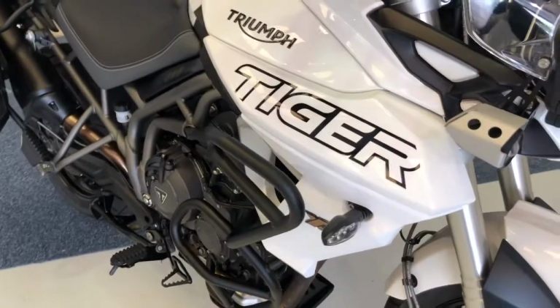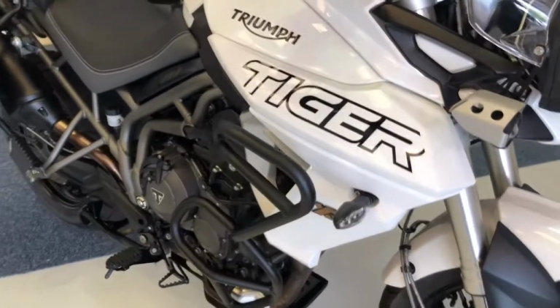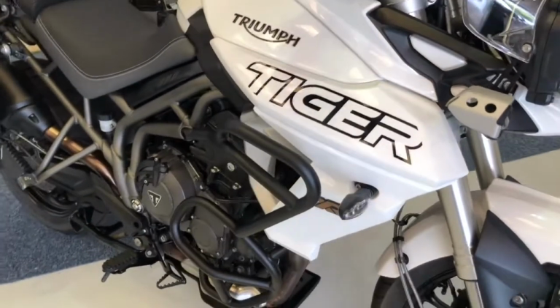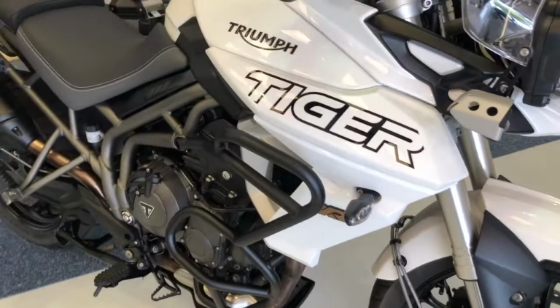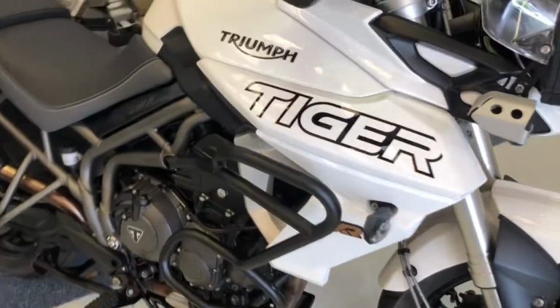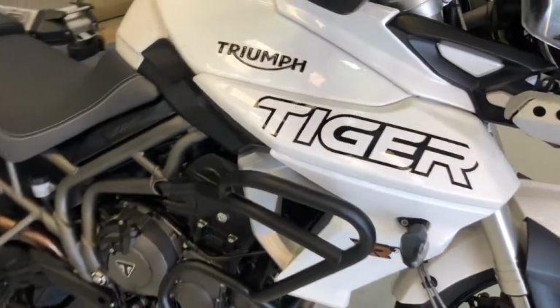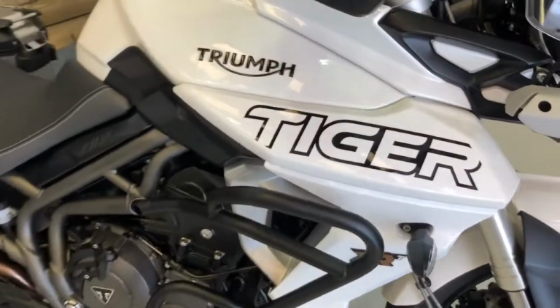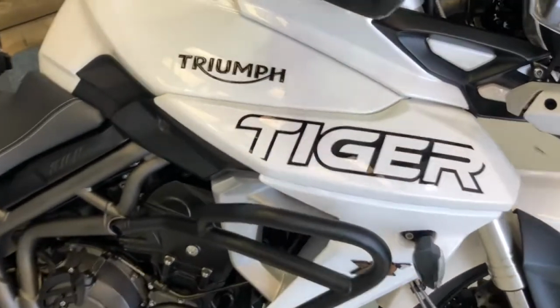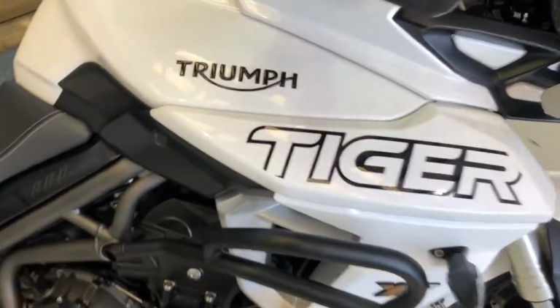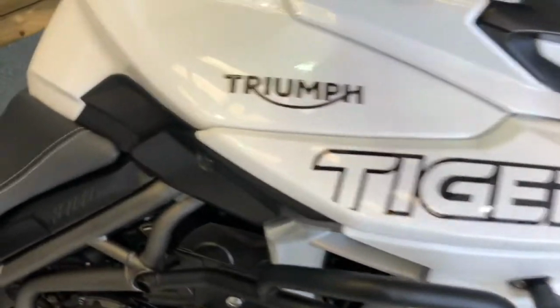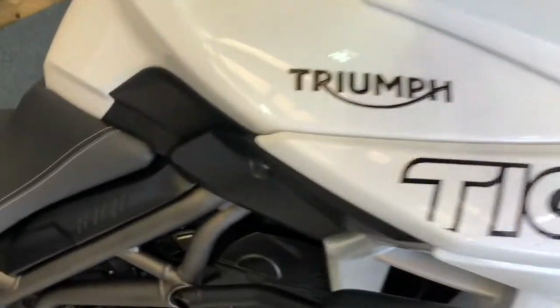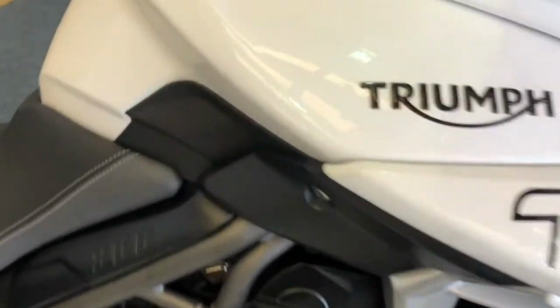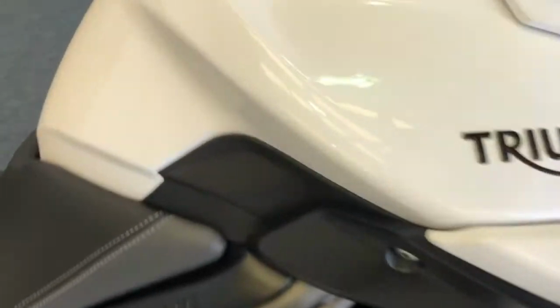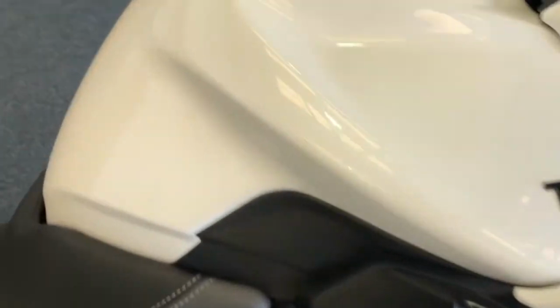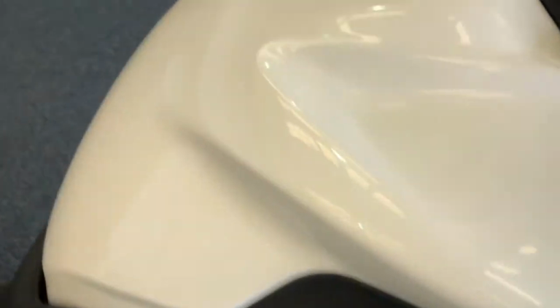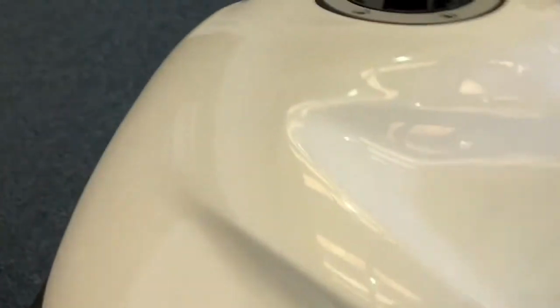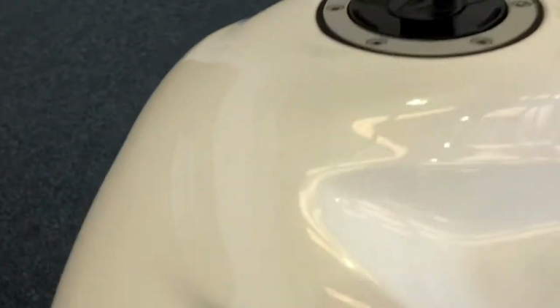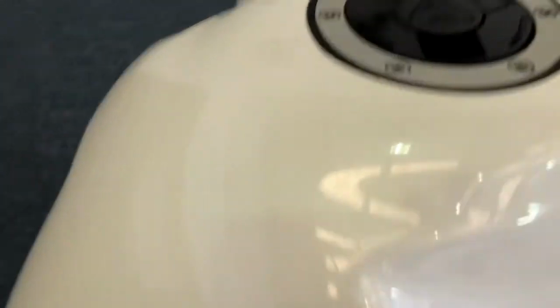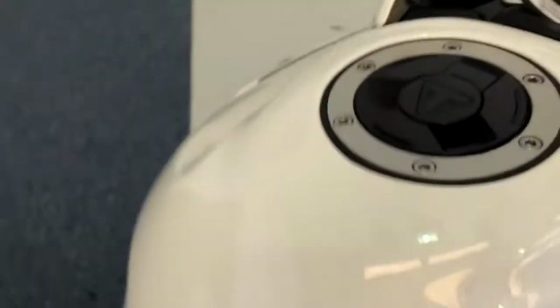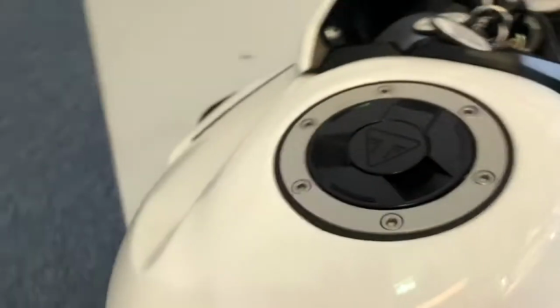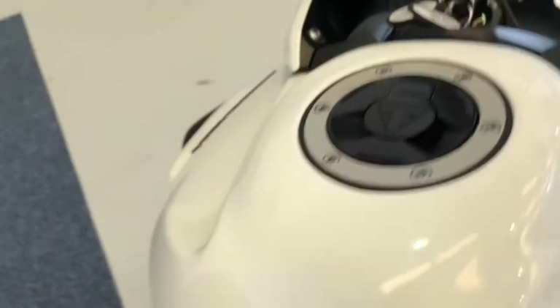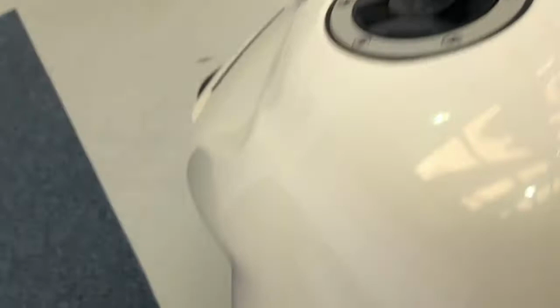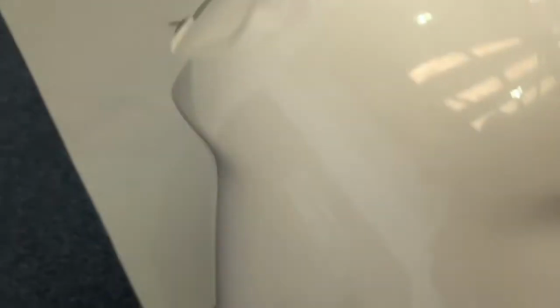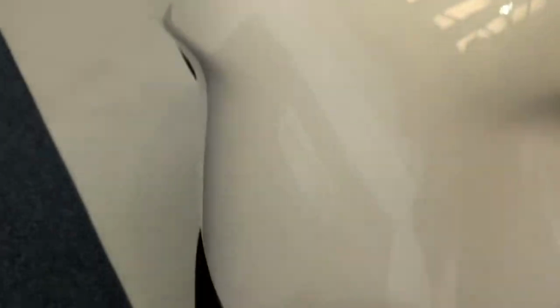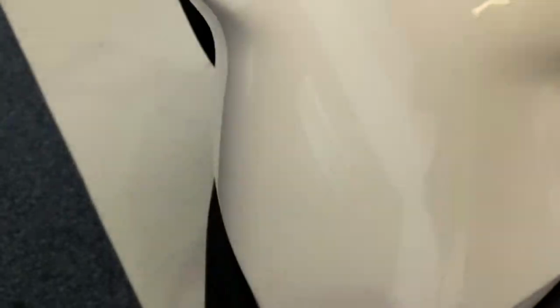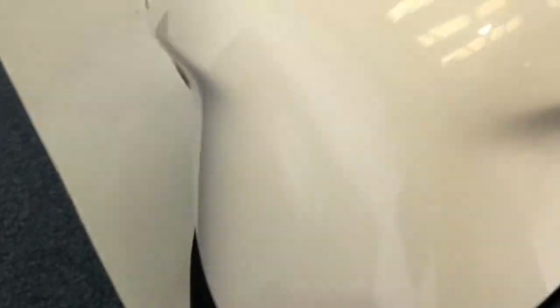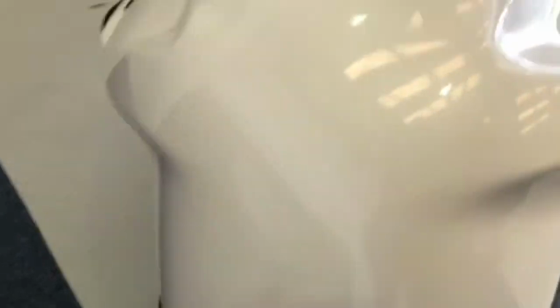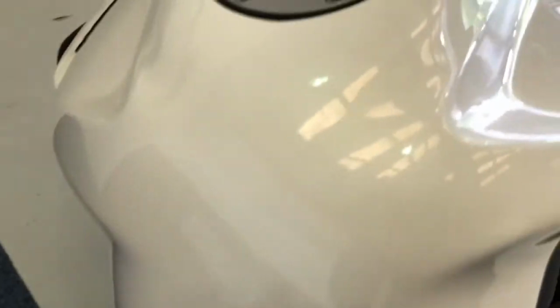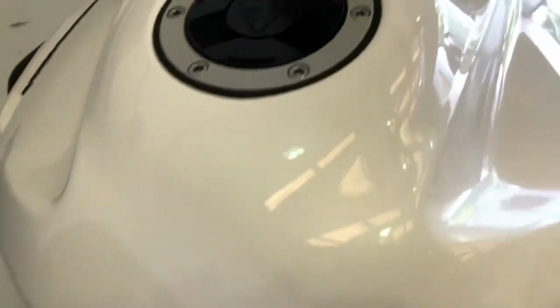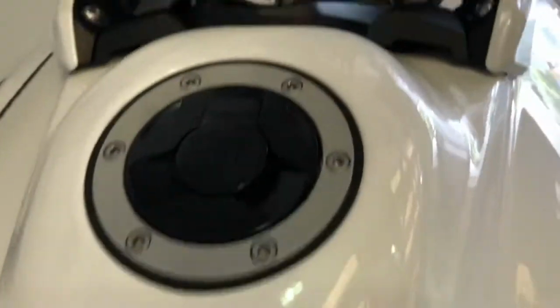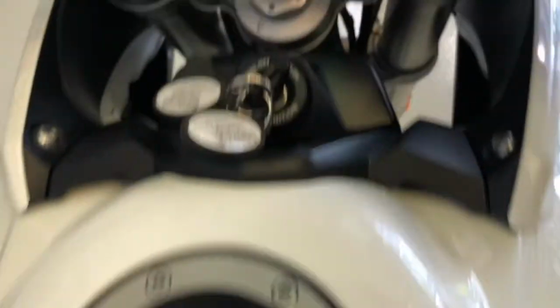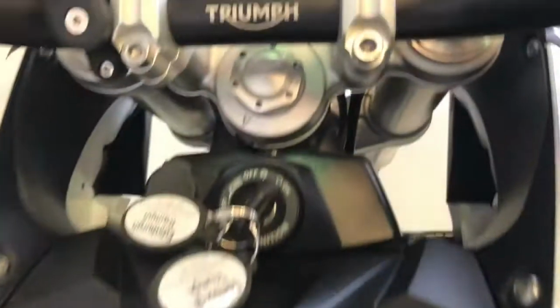A really nice bike — very clean and tidy, no damage or anything on the paintwork. Really good order as you can see.